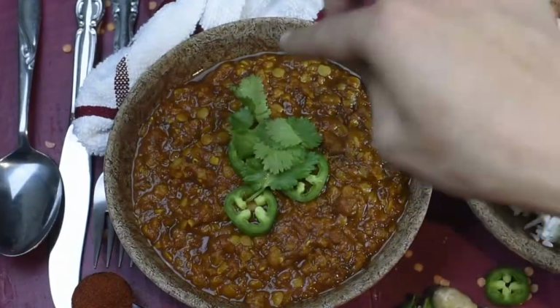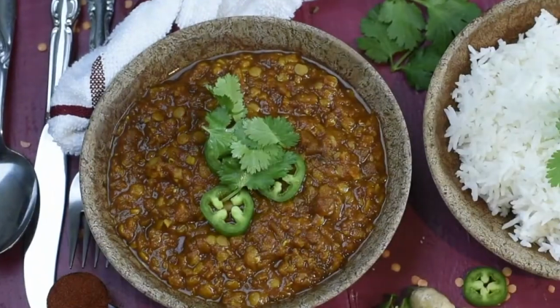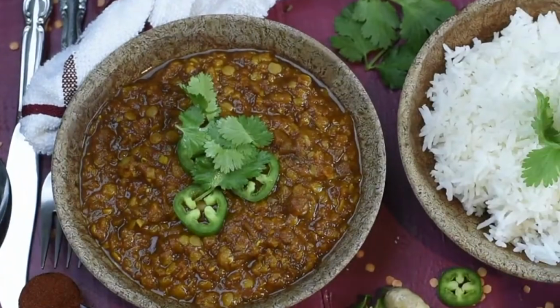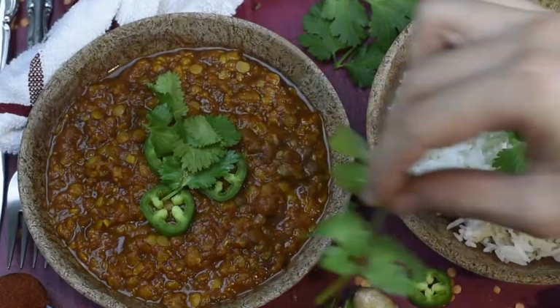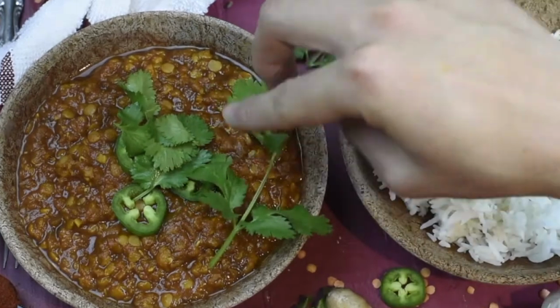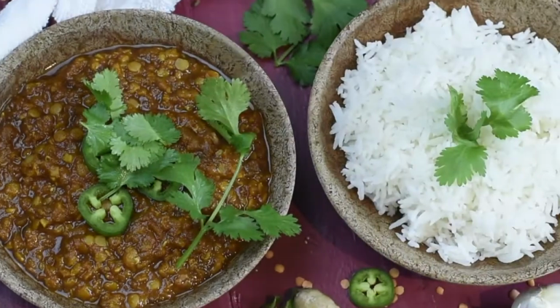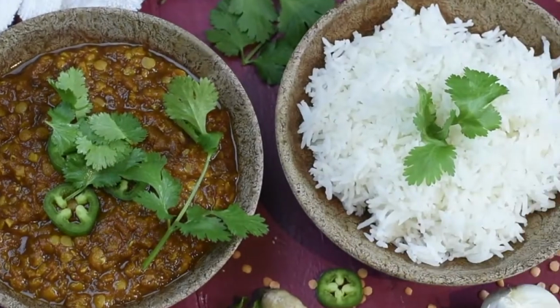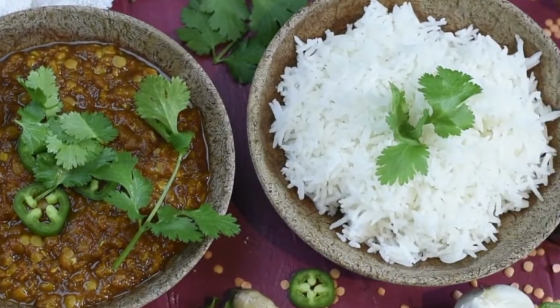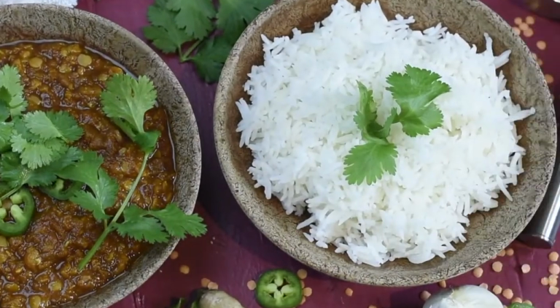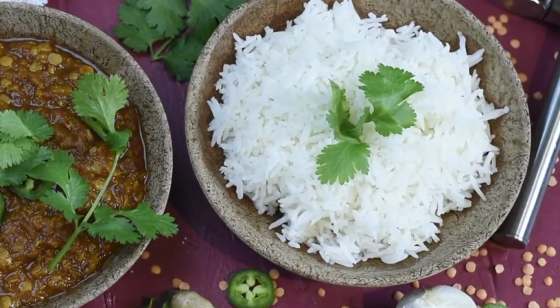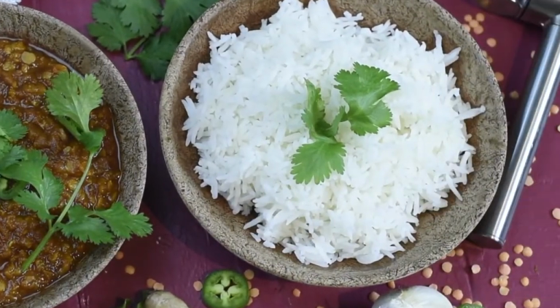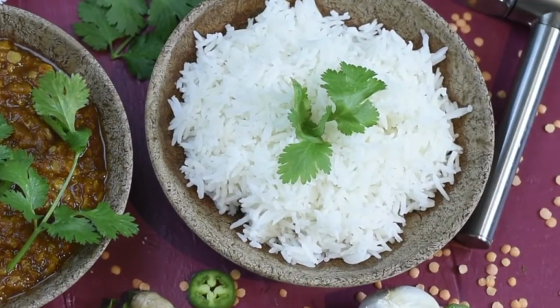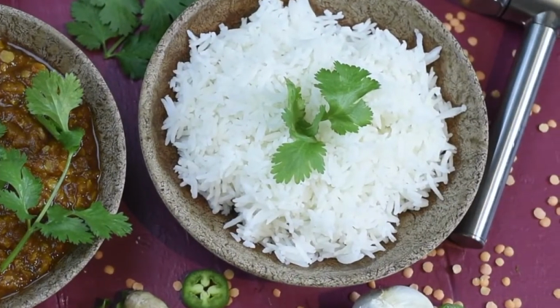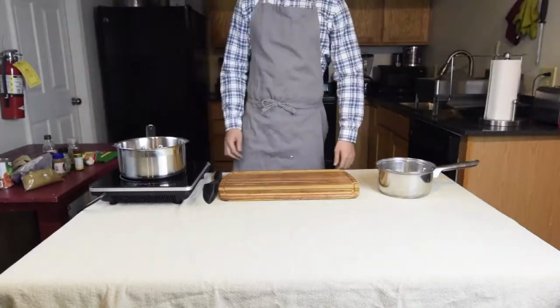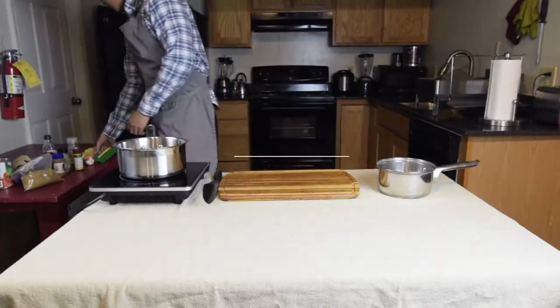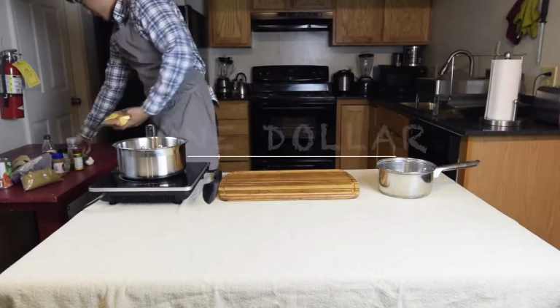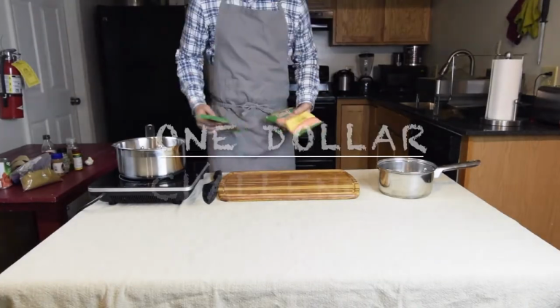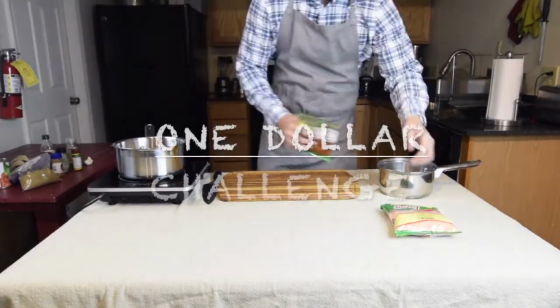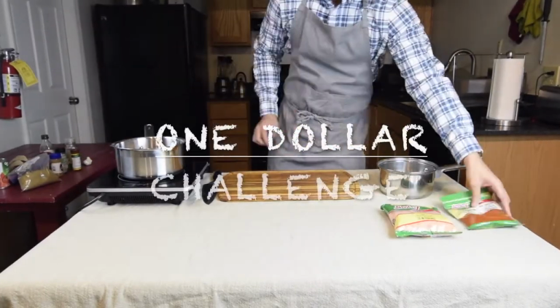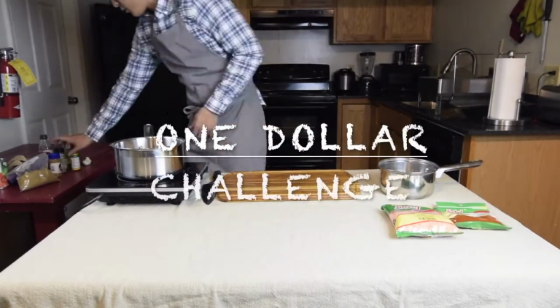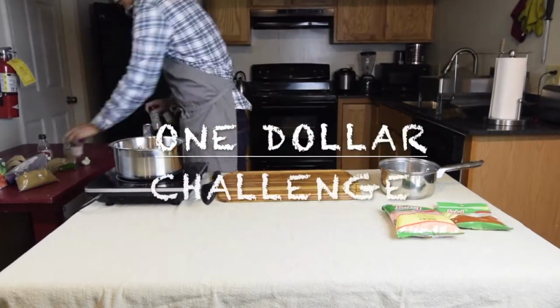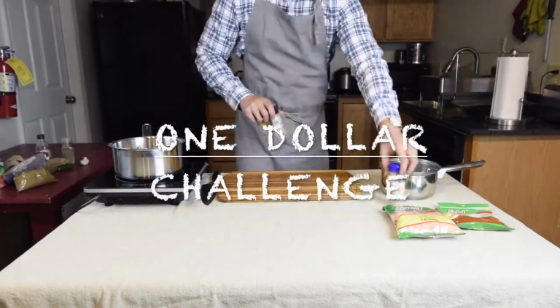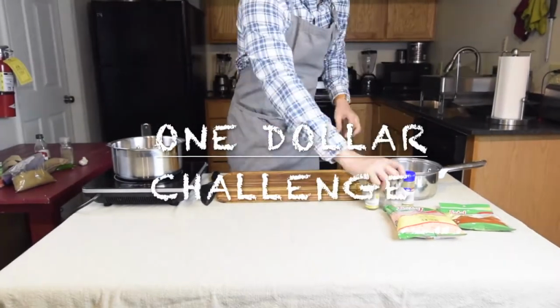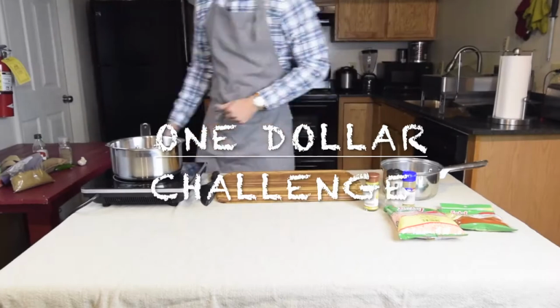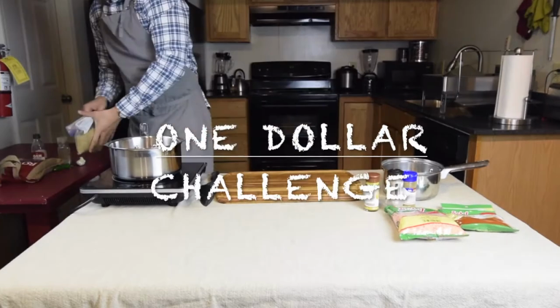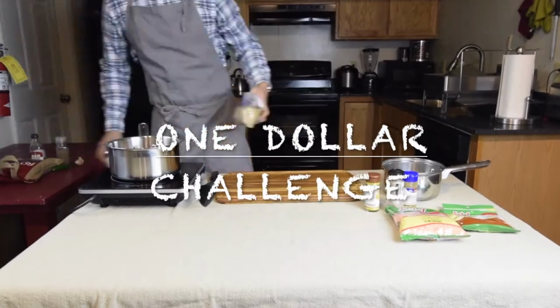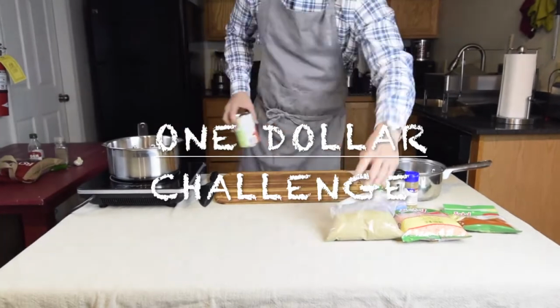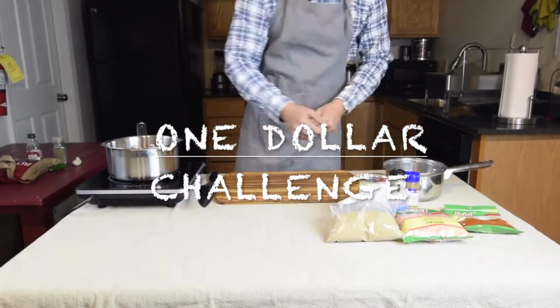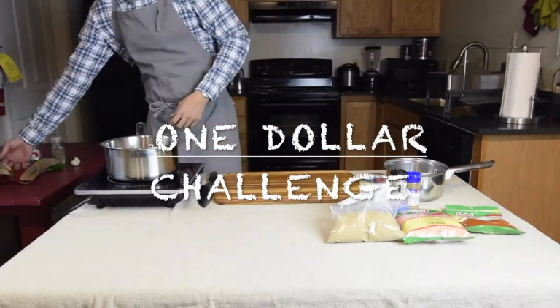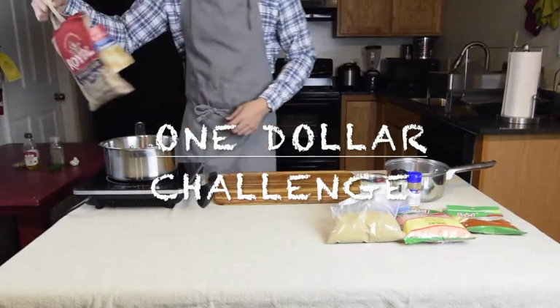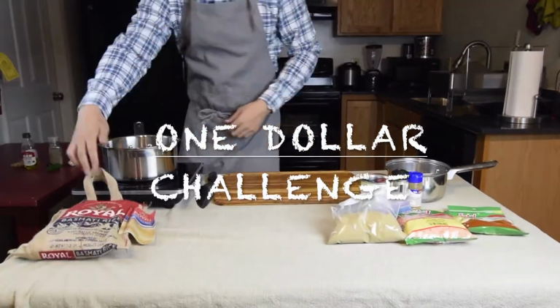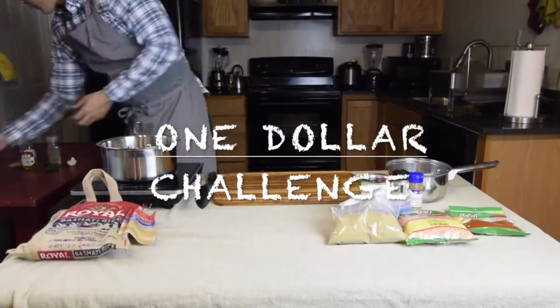Let's get started. Hey guys, welcome to this week's video. I've got a recipe video for you guys this week, and it's not any recipe video — we're doing the $1 challenge.